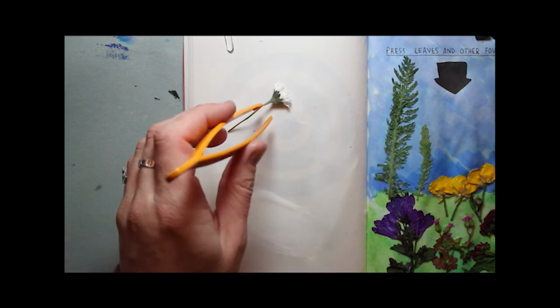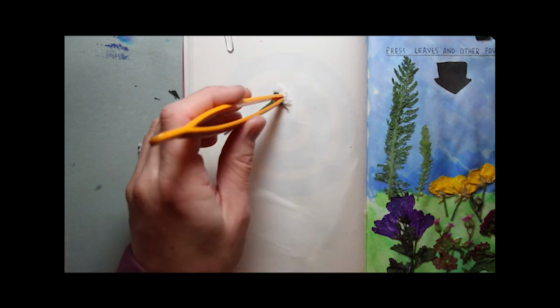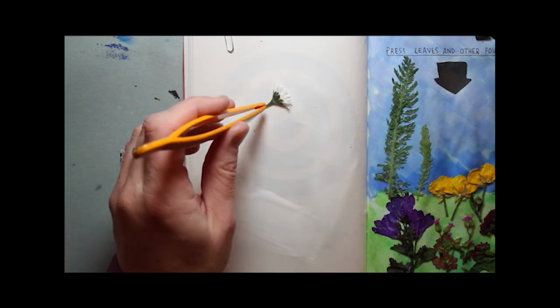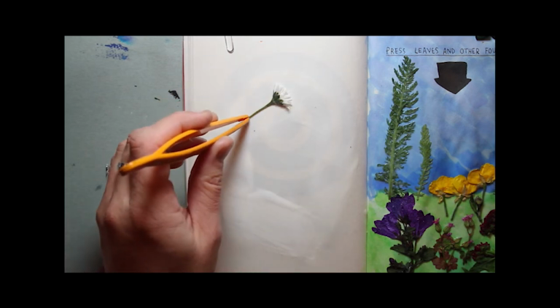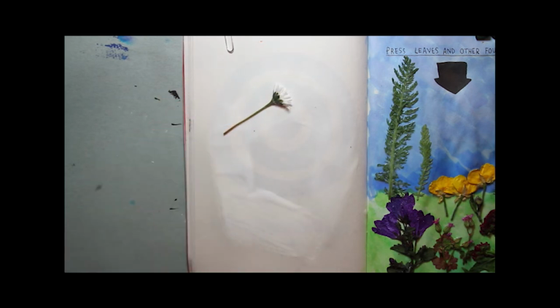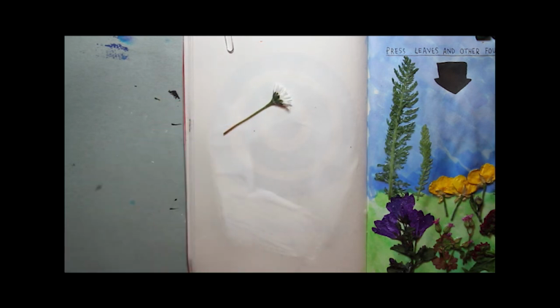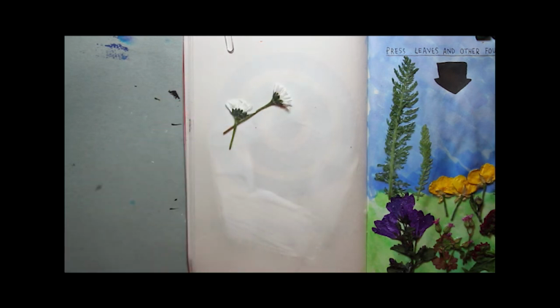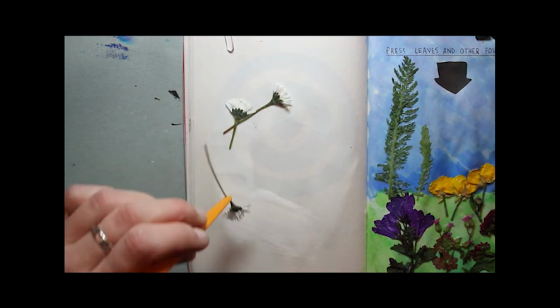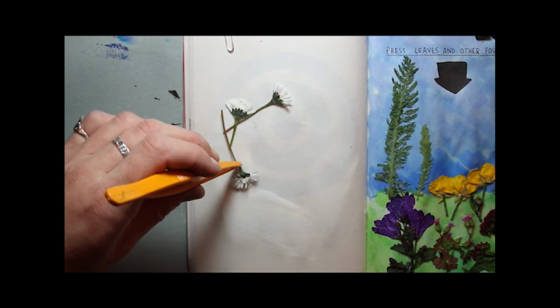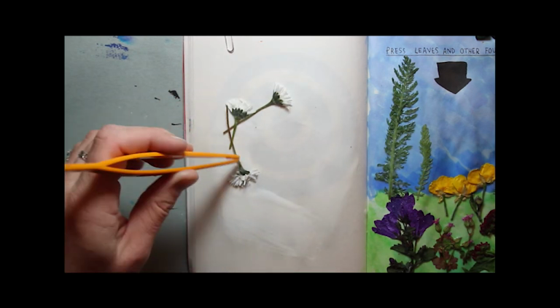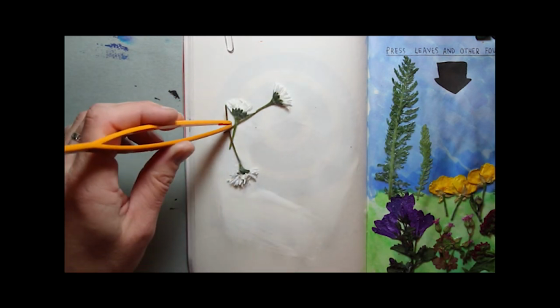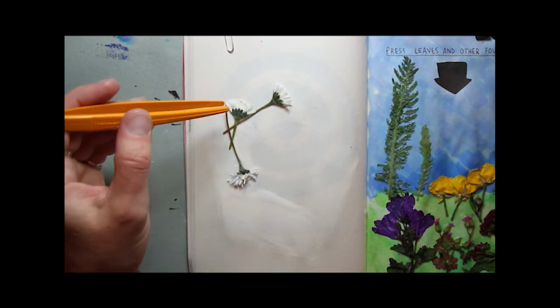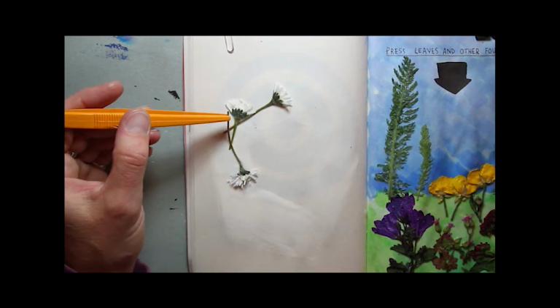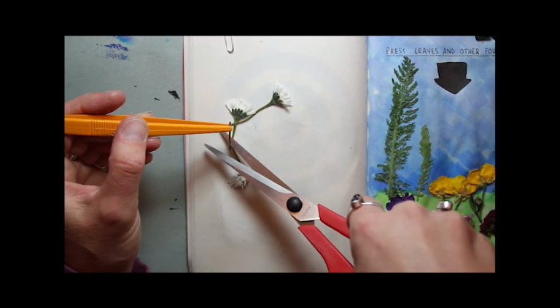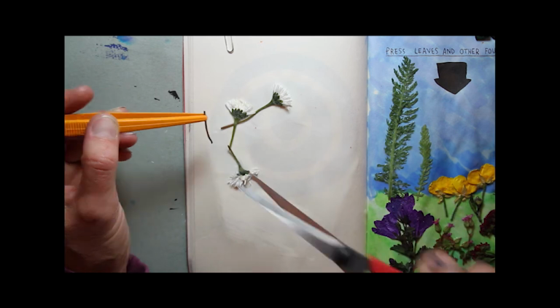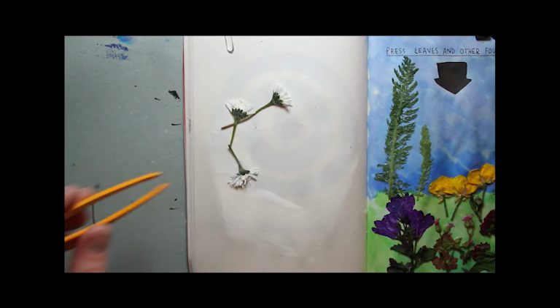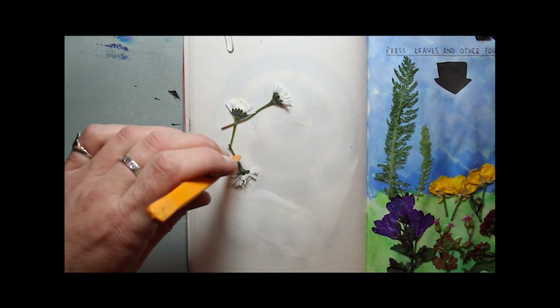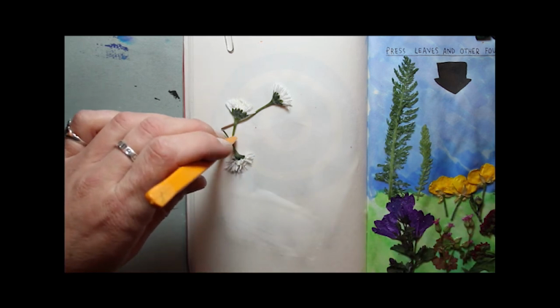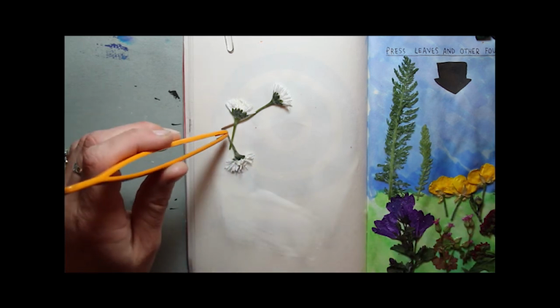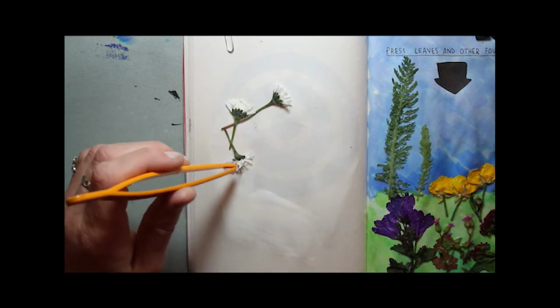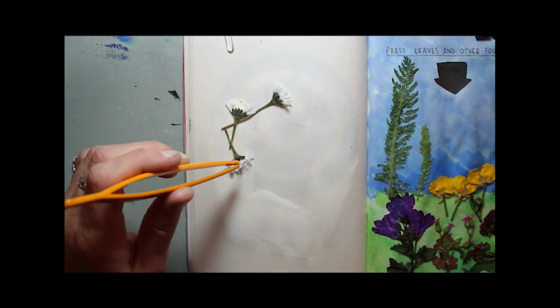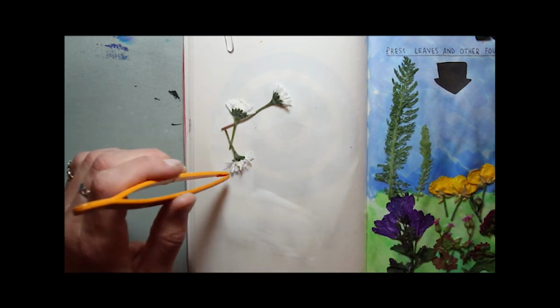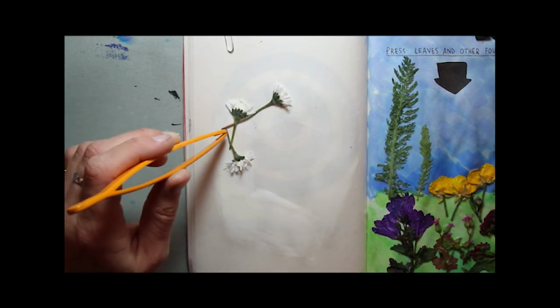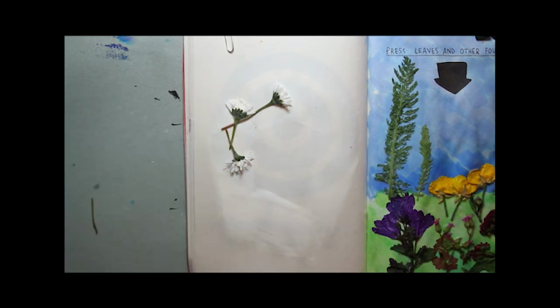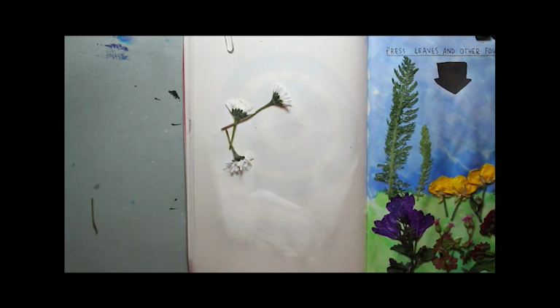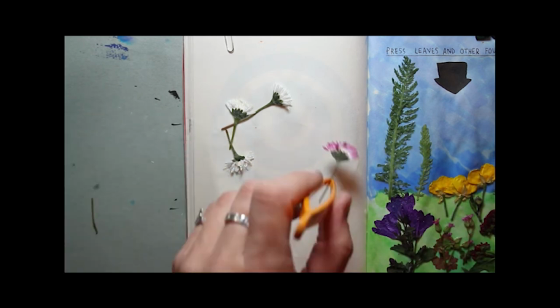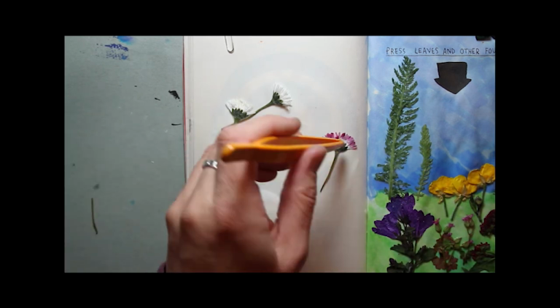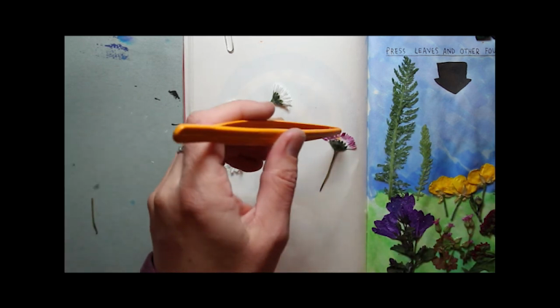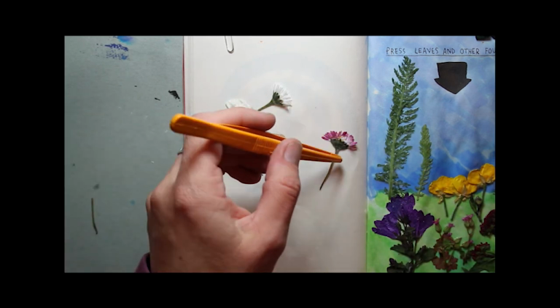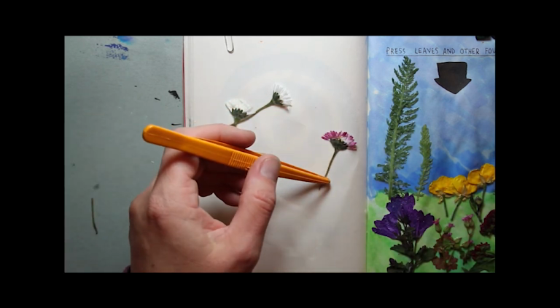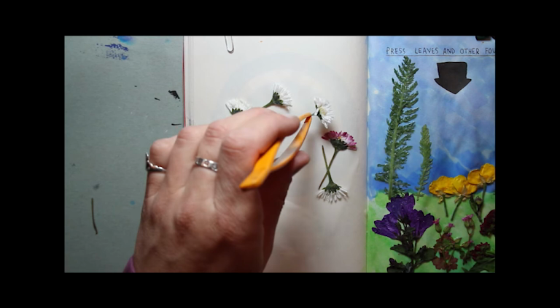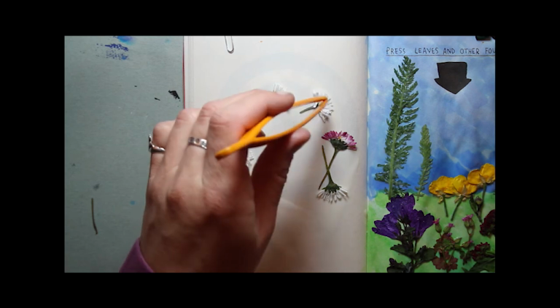I thought the other page looked a little blank and boring so I decided I was going to make a daisy chain type pattern using the daisies.